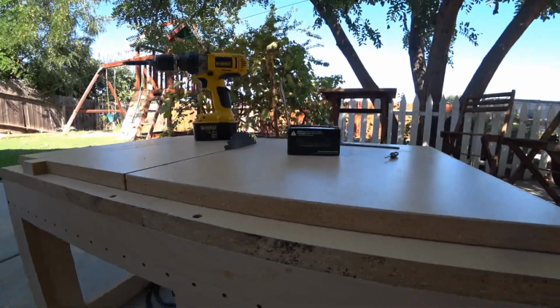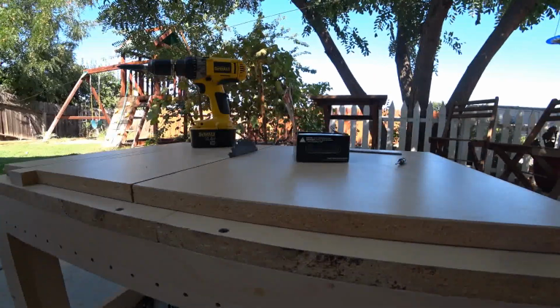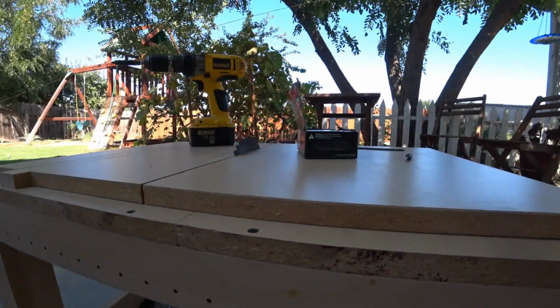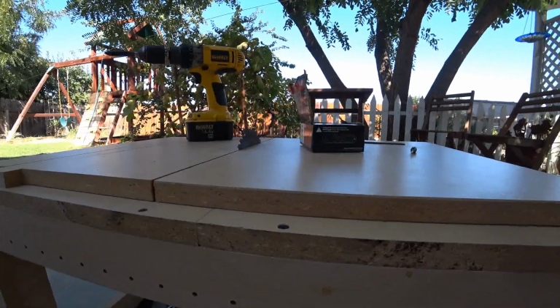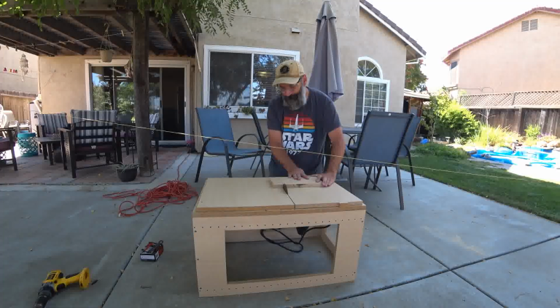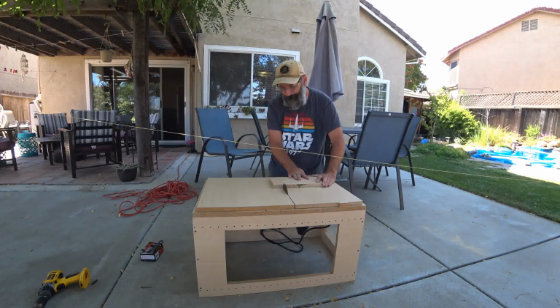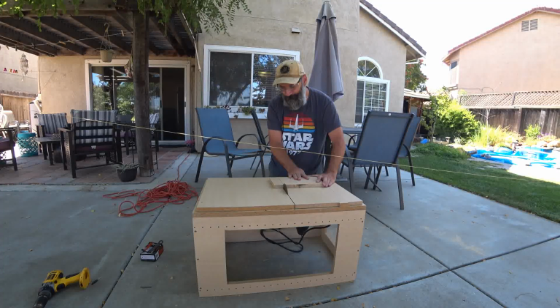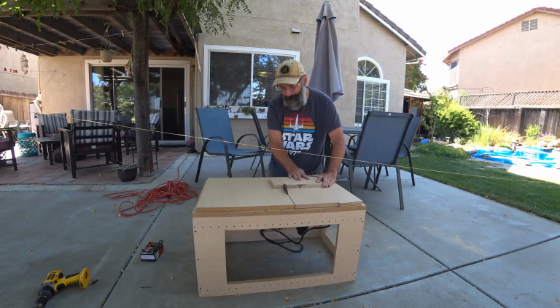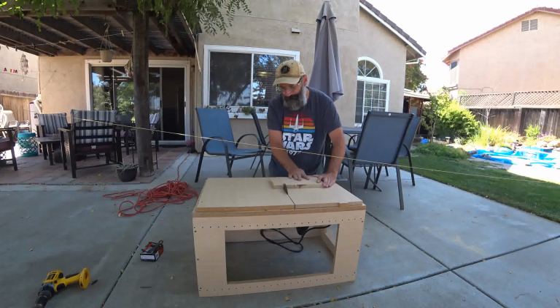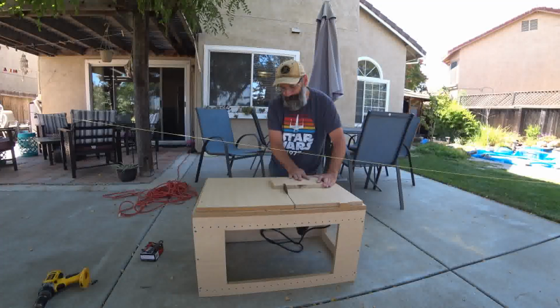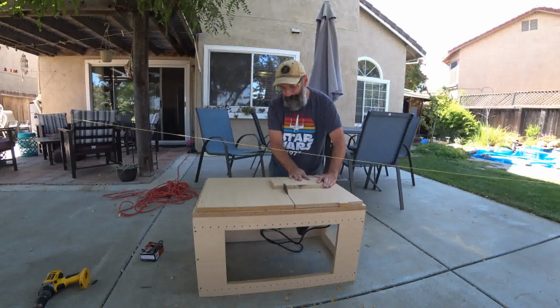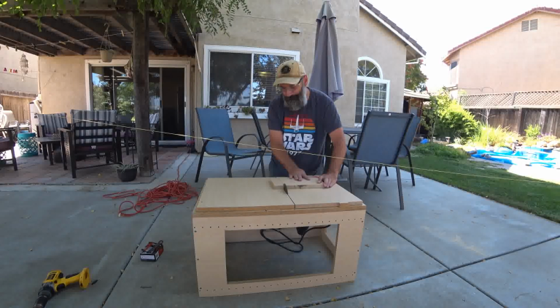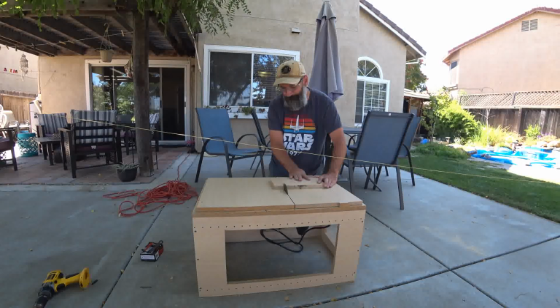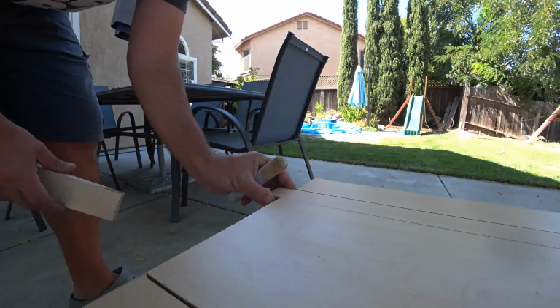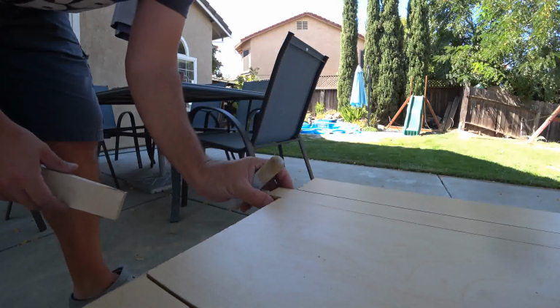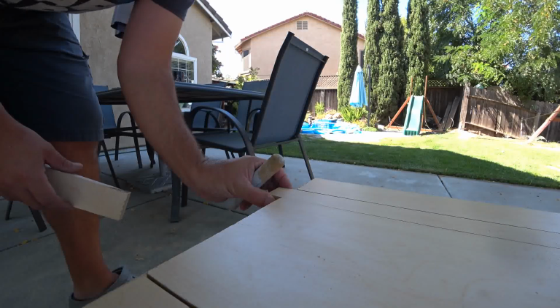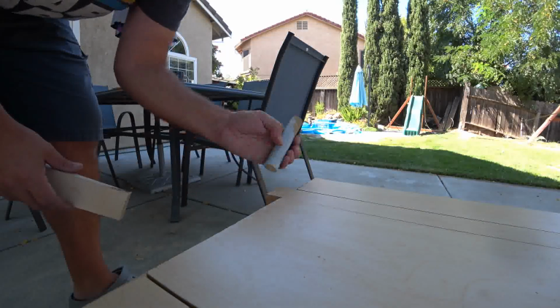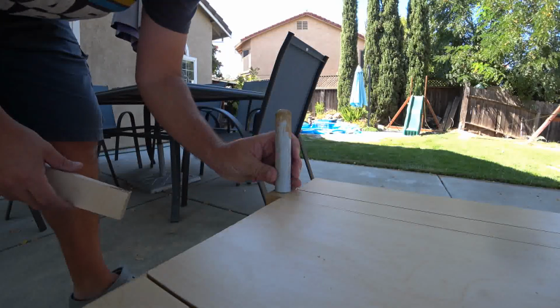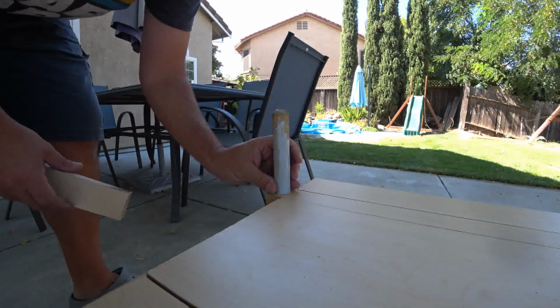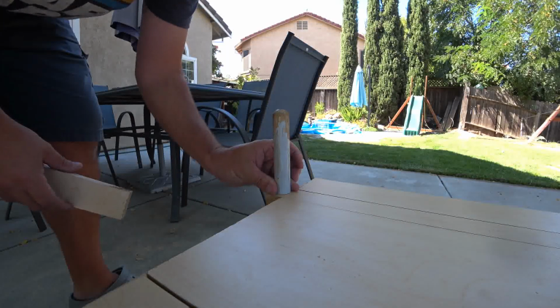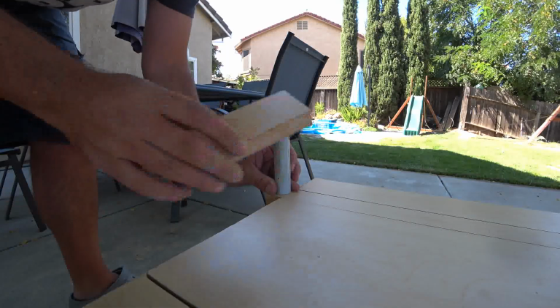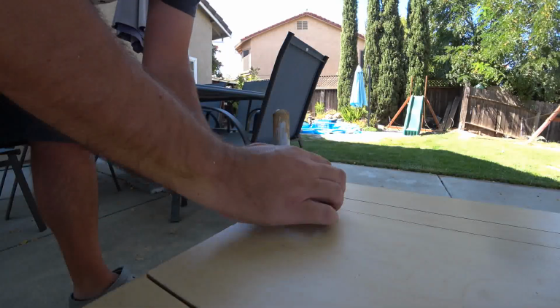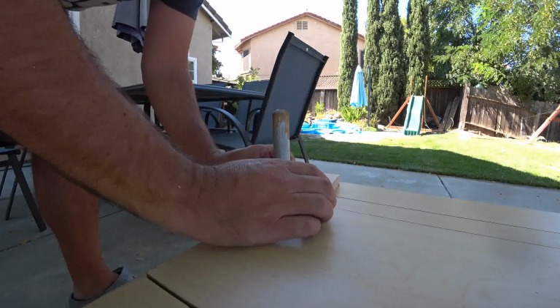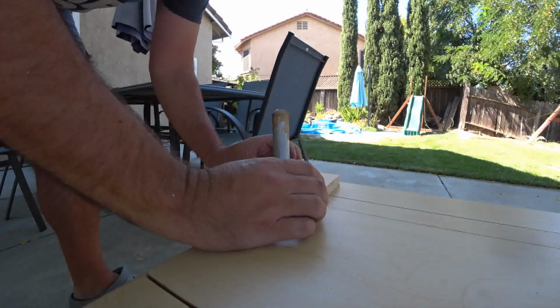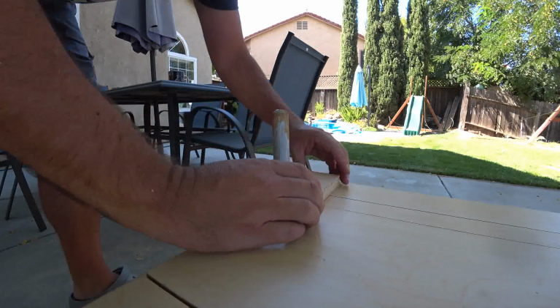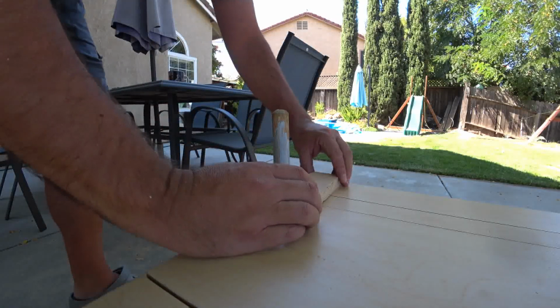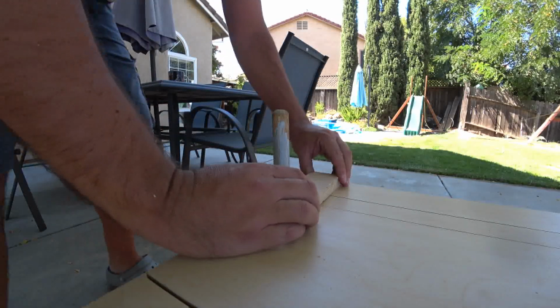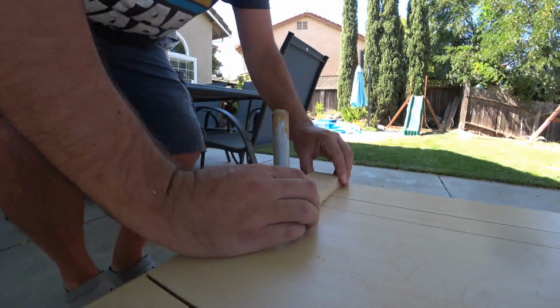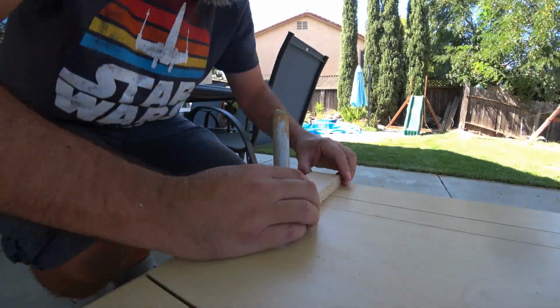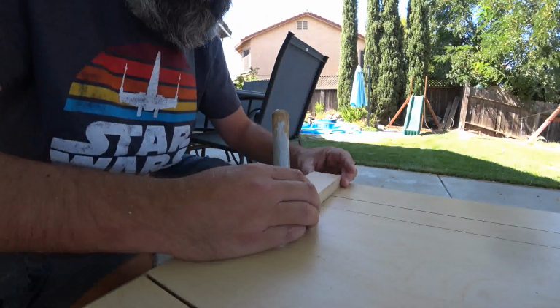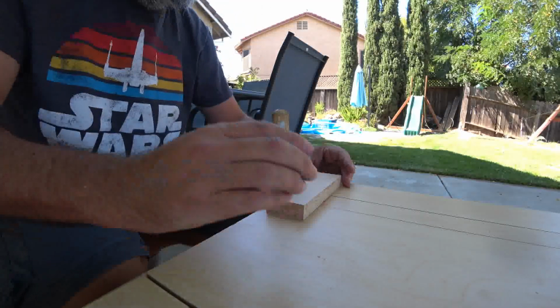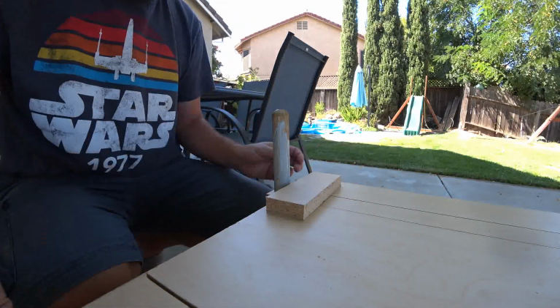Last time I designed and assembled the workbench with the table saw. This time I'll add some features, starting with the miter guide. I'm going to use the pieces I cut last time with the table saw to make the handle and guide for the miter.